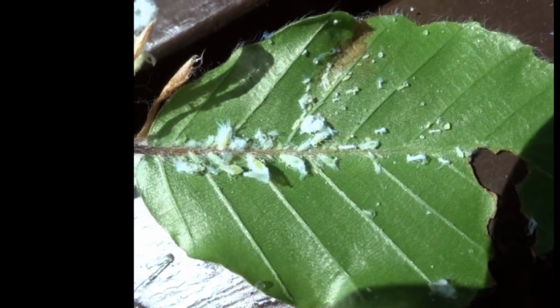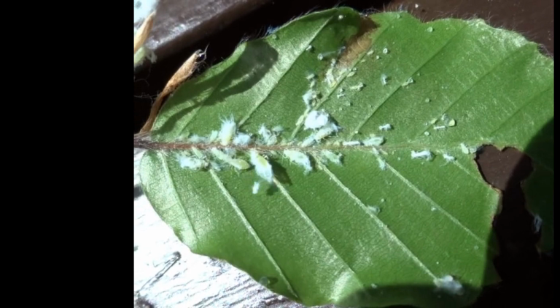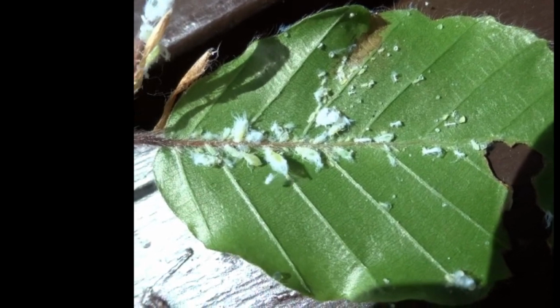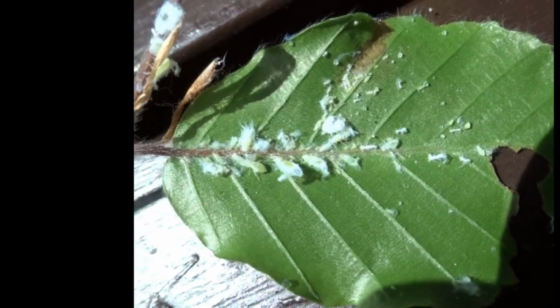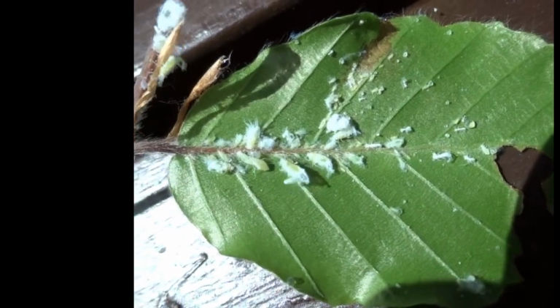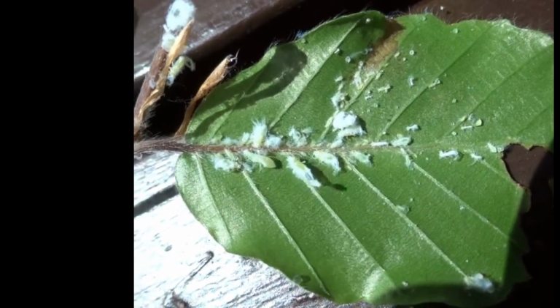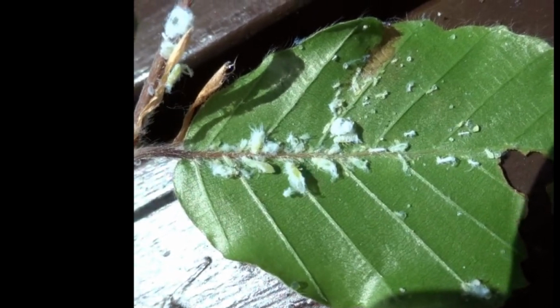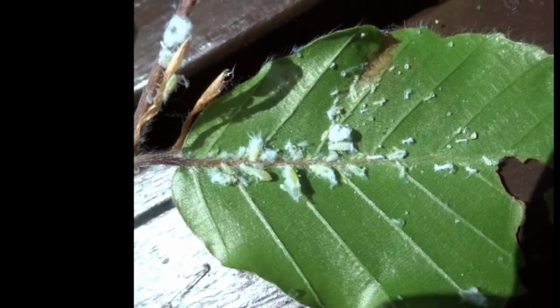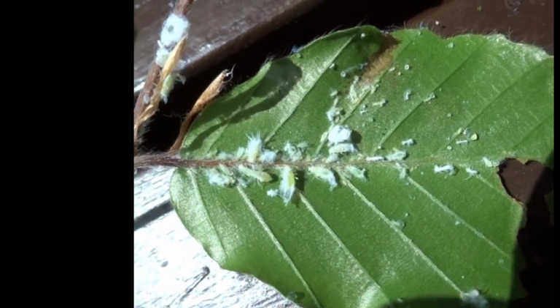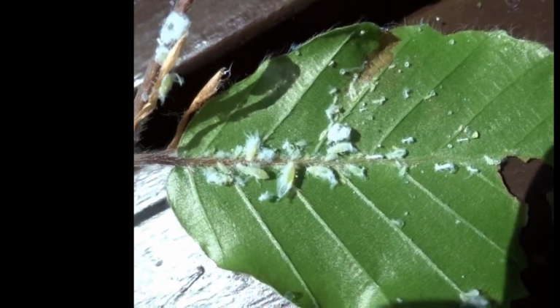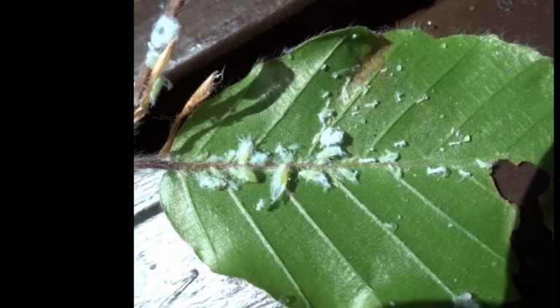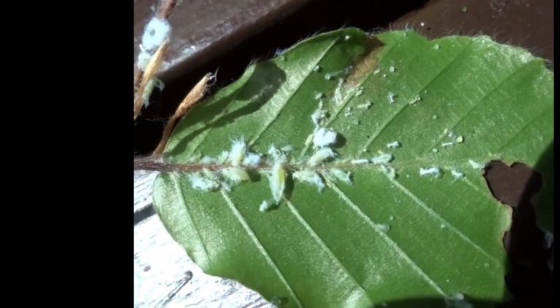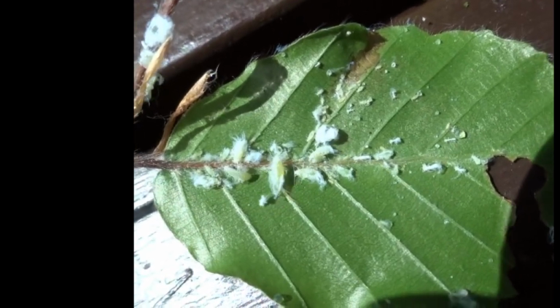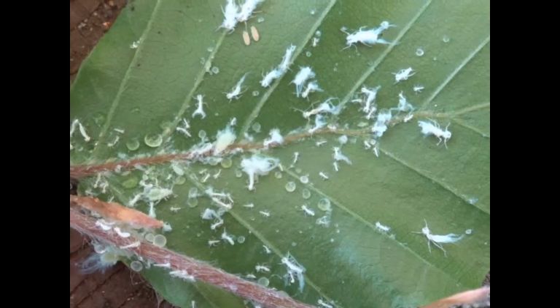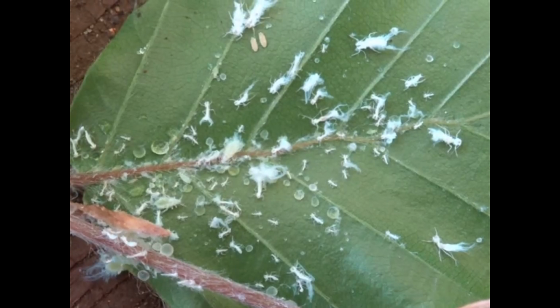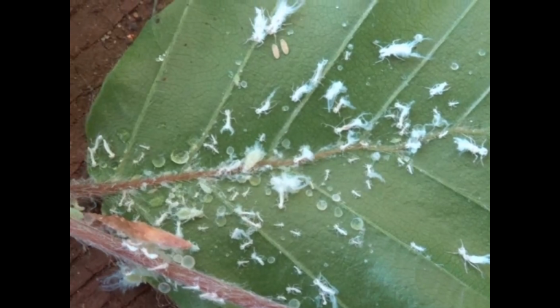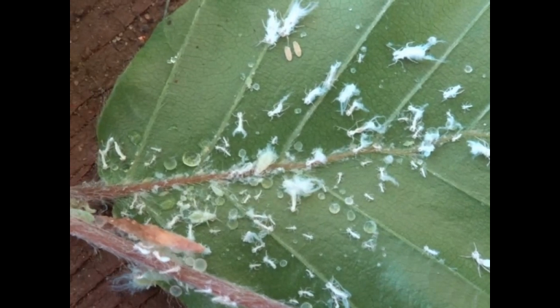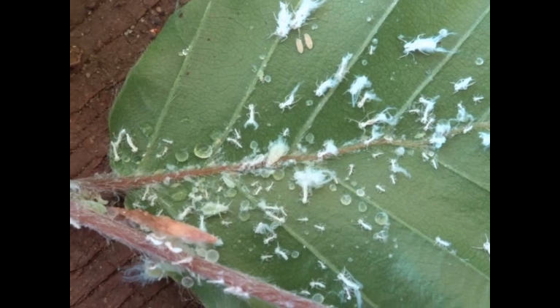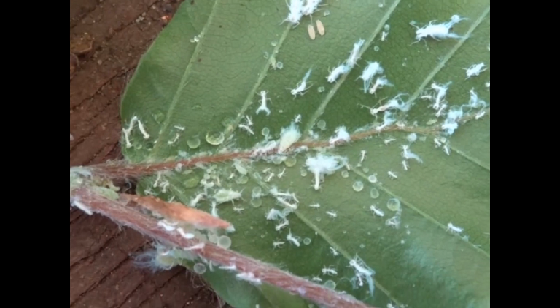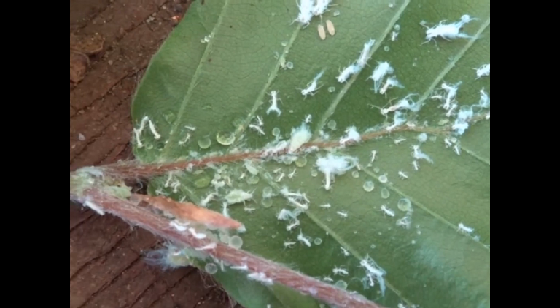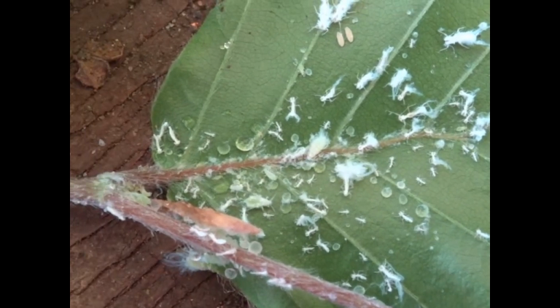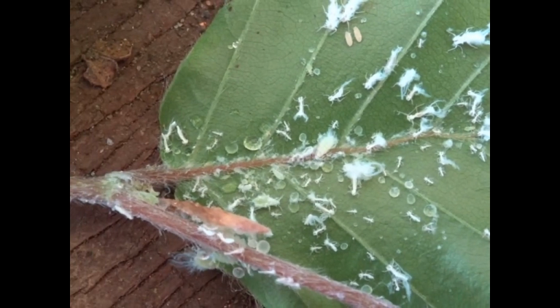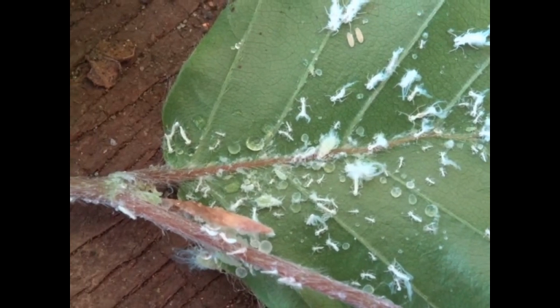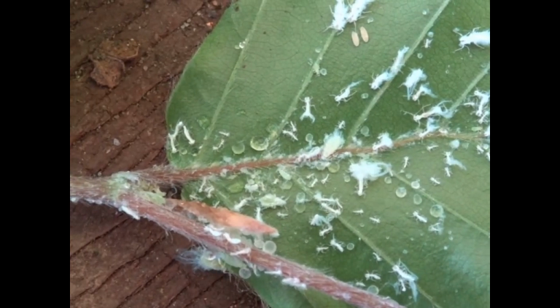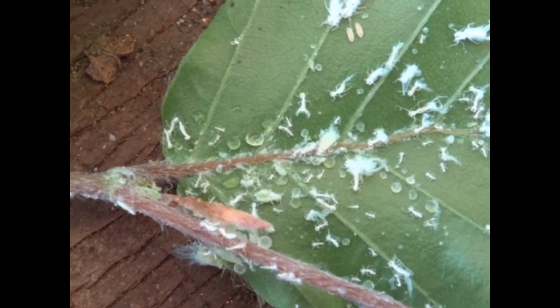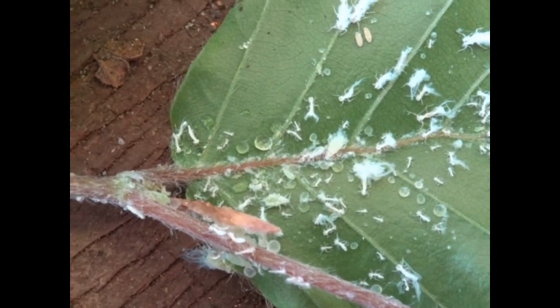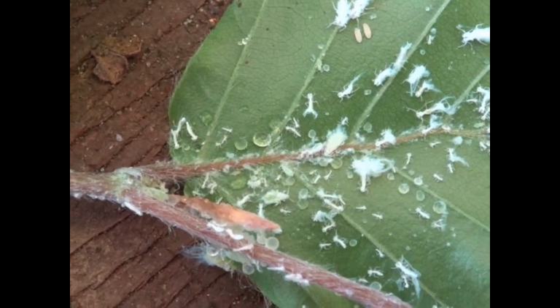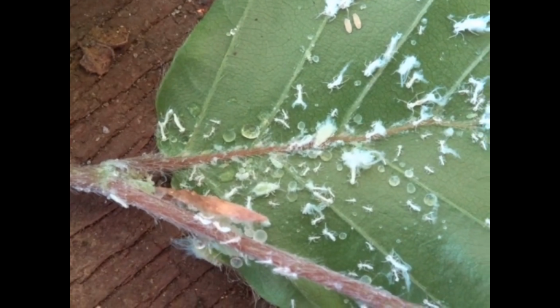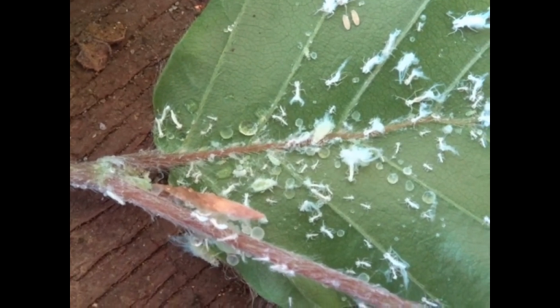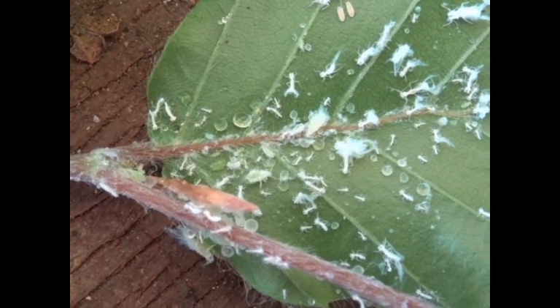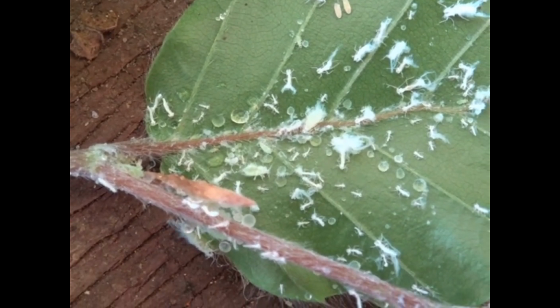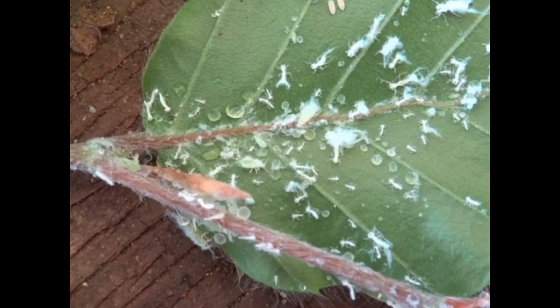White woolly material is a form of wax used as camouflage. This isn't so unusual when you think that honeybees produce little scales of wax that are used to create the honeycomb.